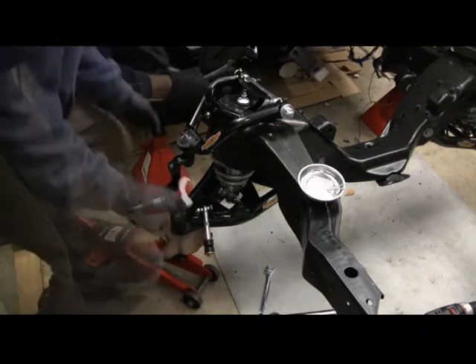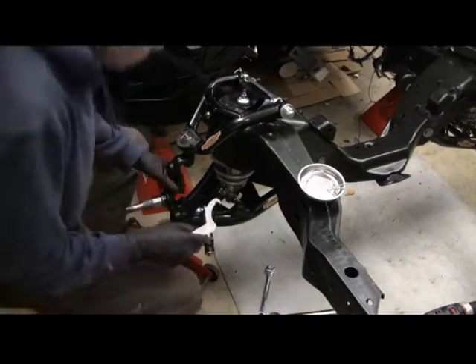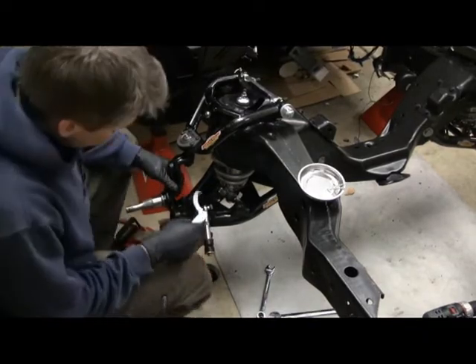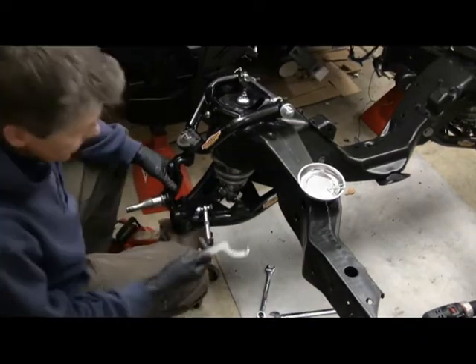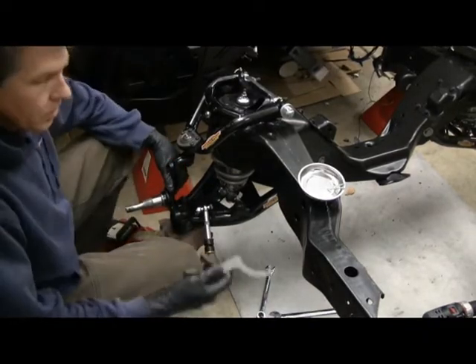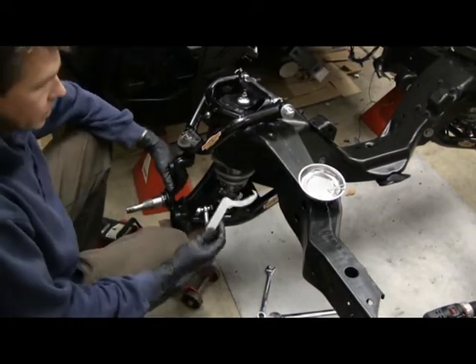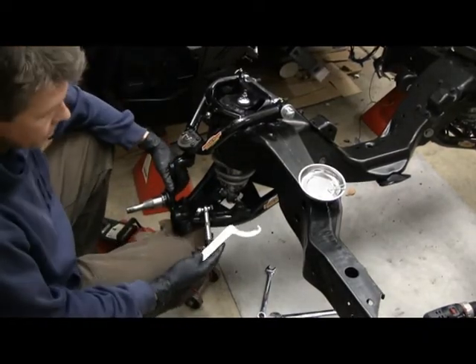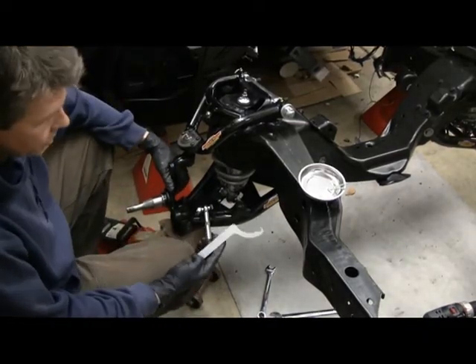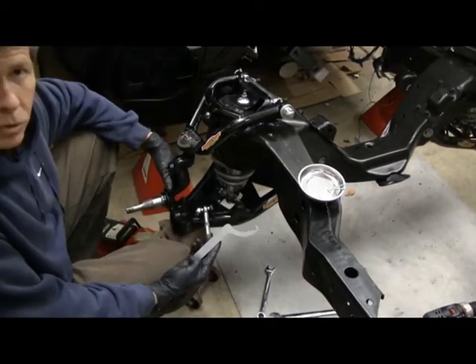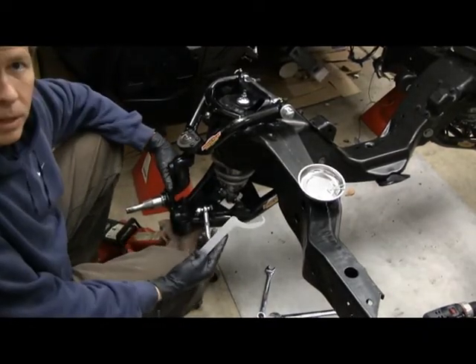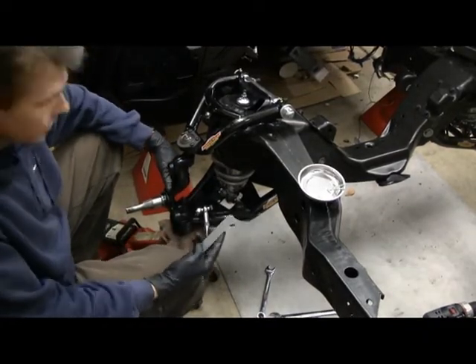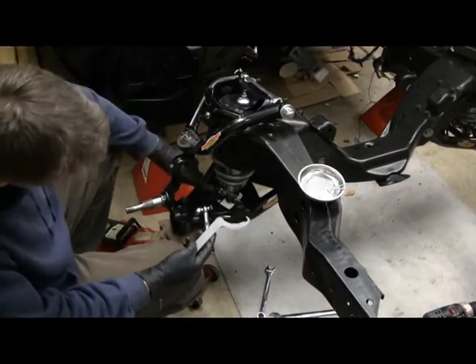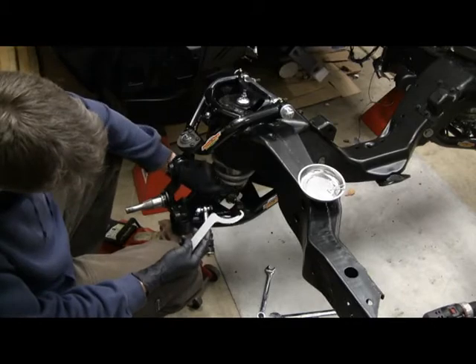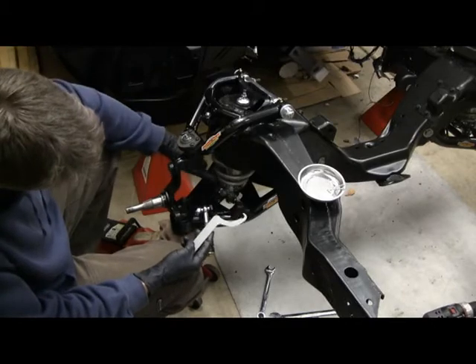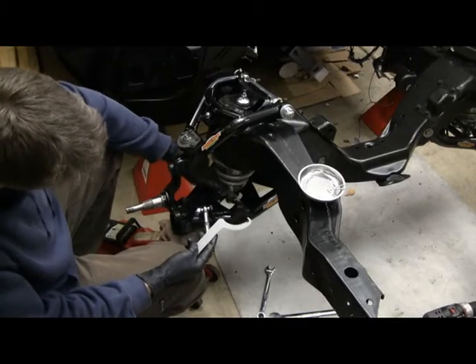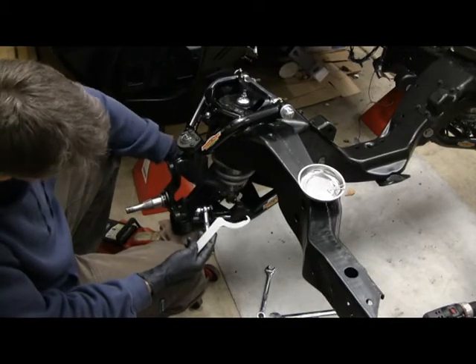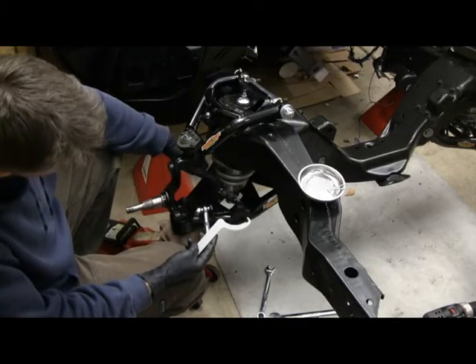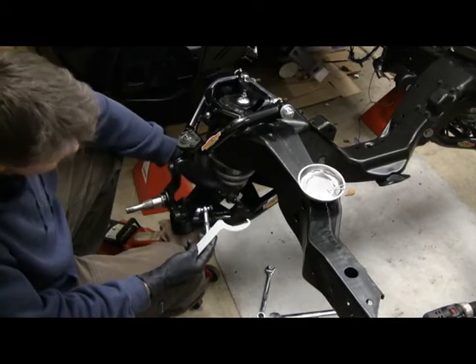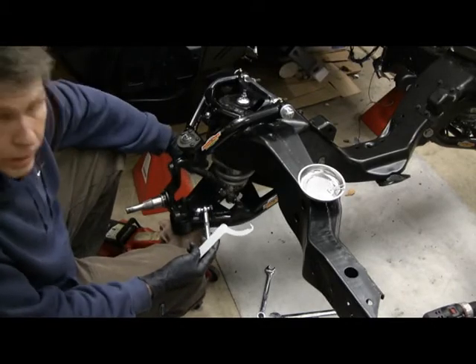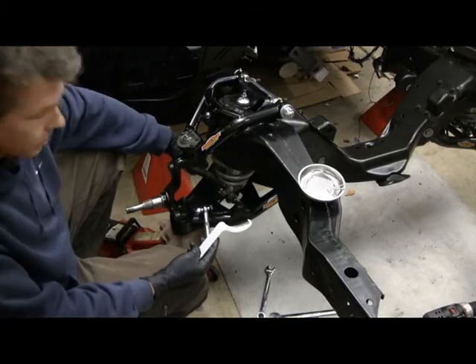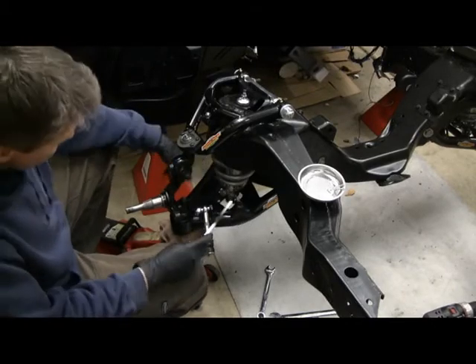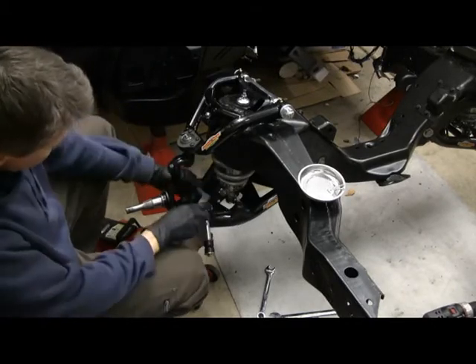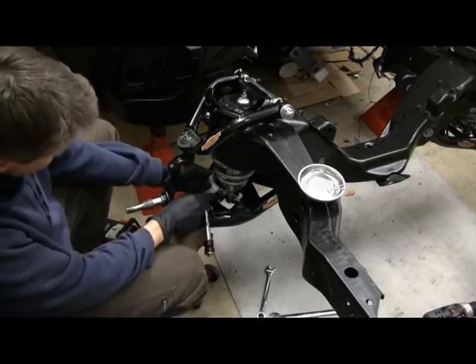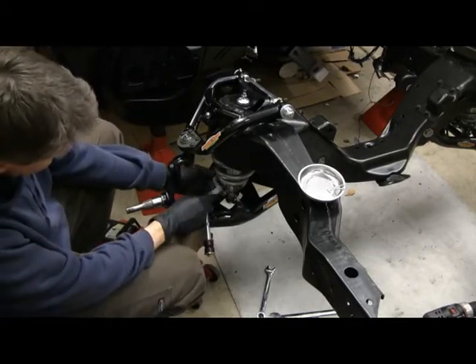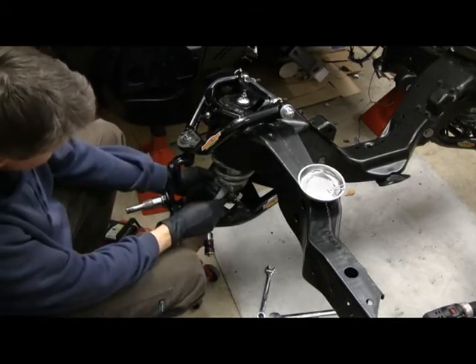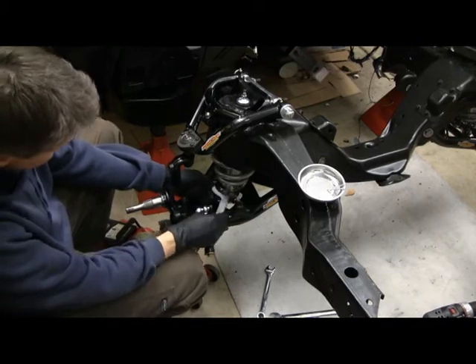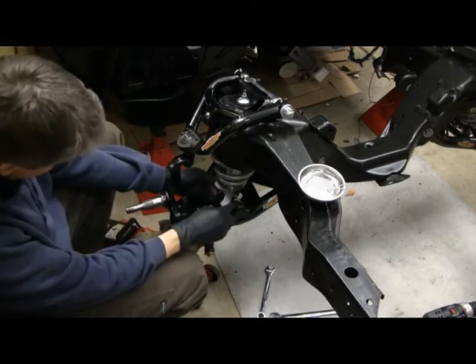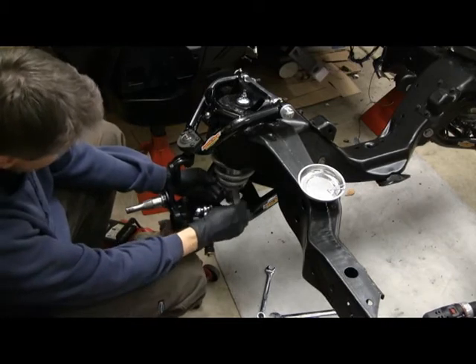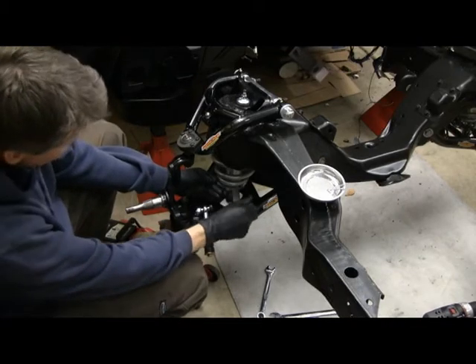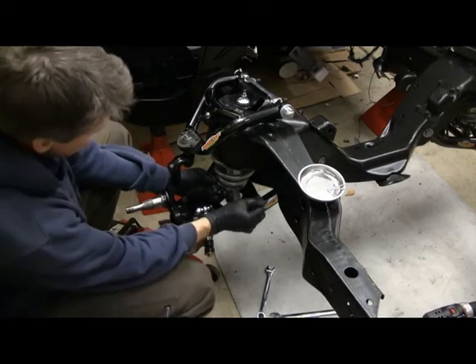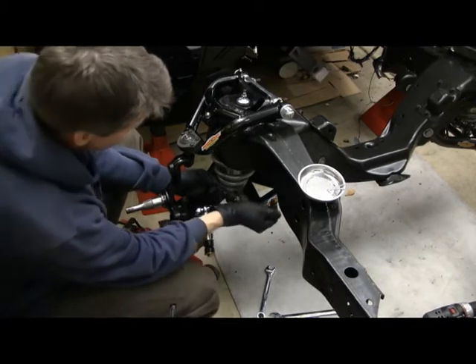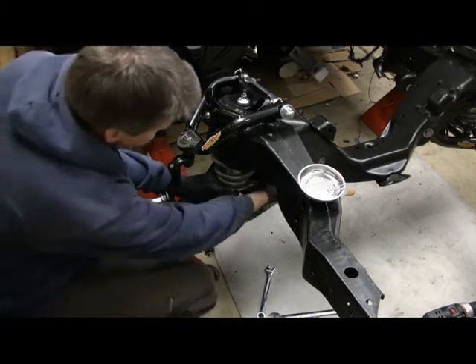How the spring height adjusts: the shock comes with a spanner wrench and there are little teeth on these rings. All you have to do is put the spanner wrench in there and start turning.